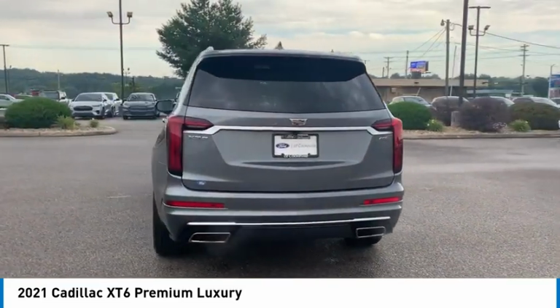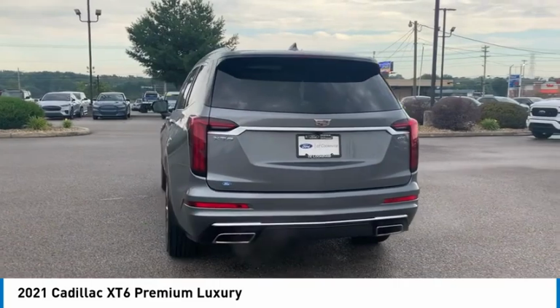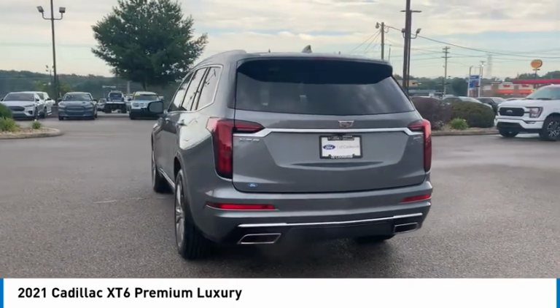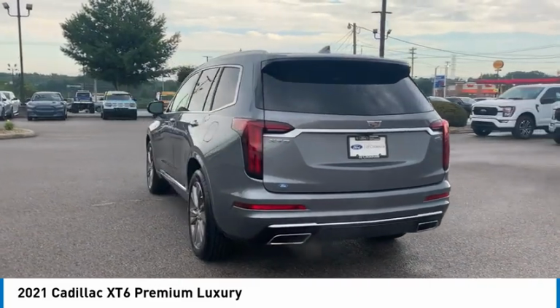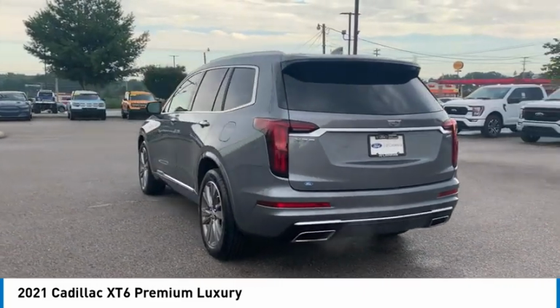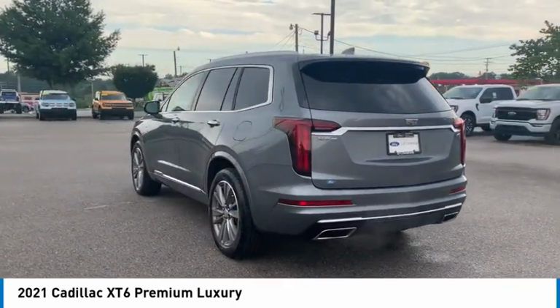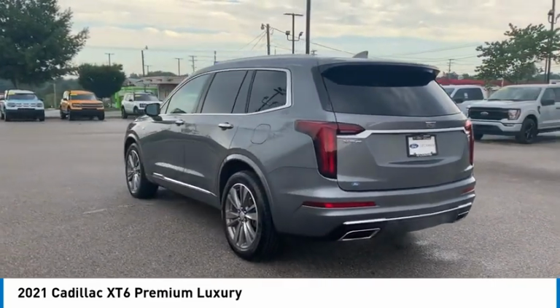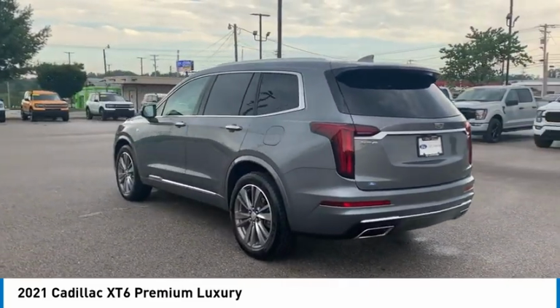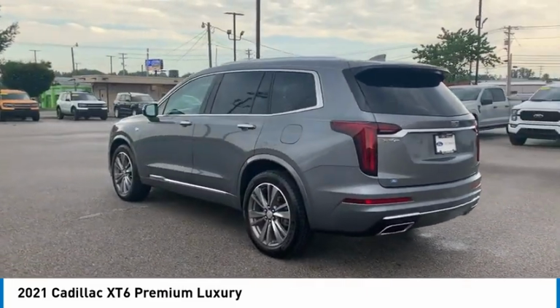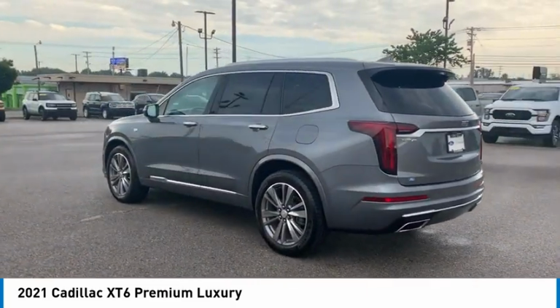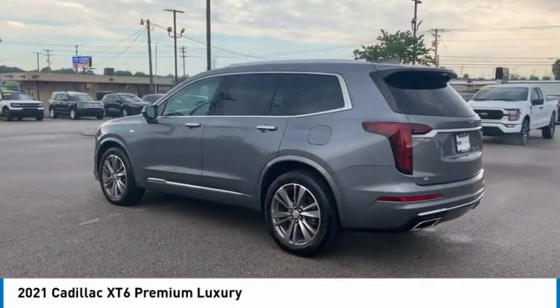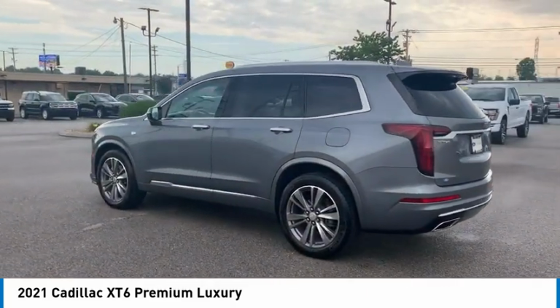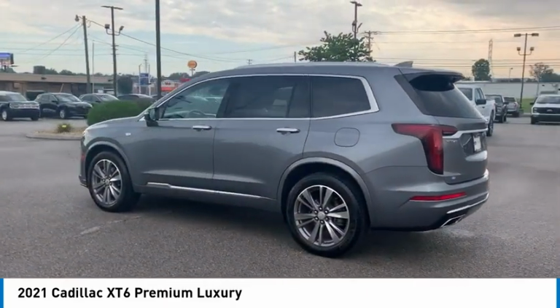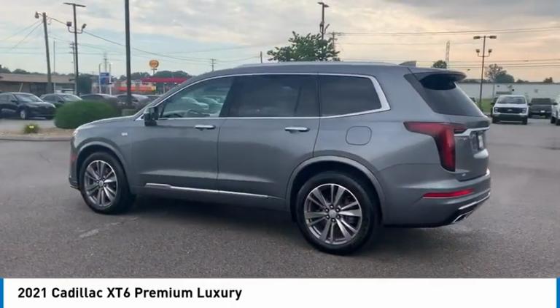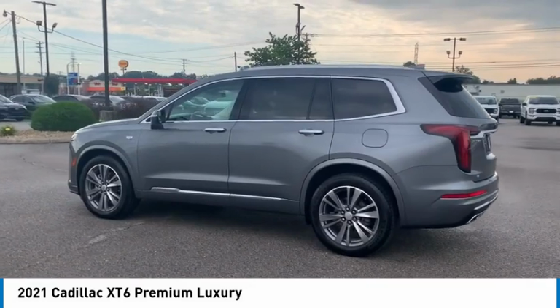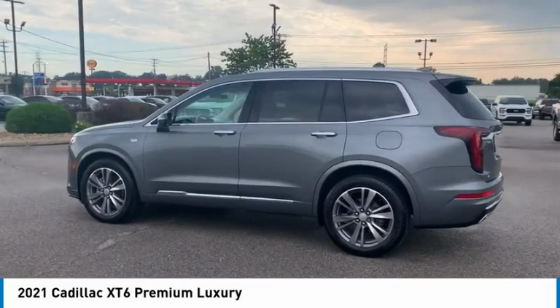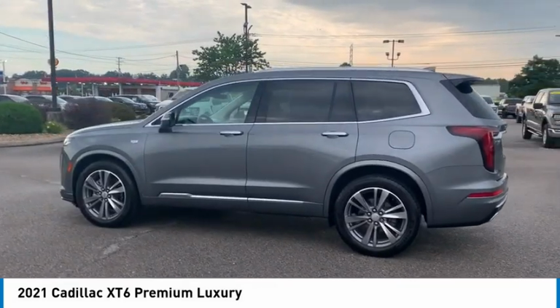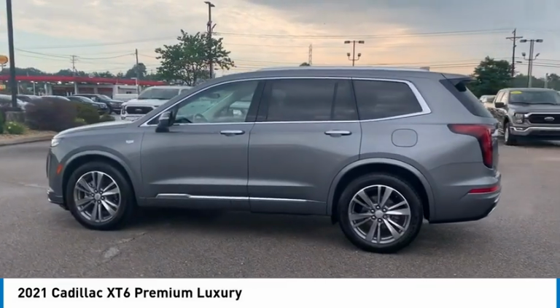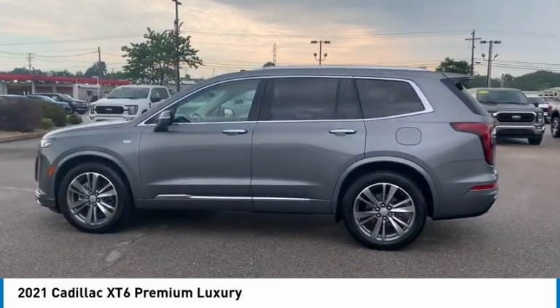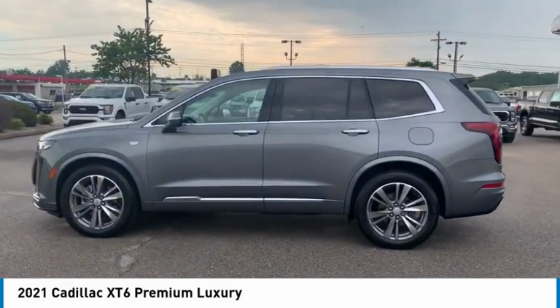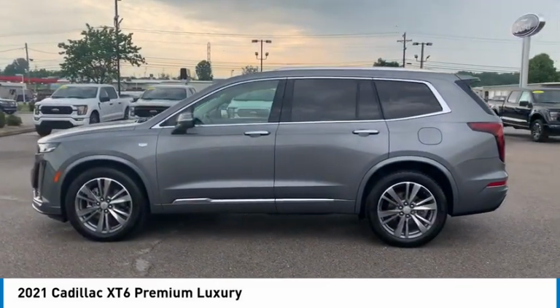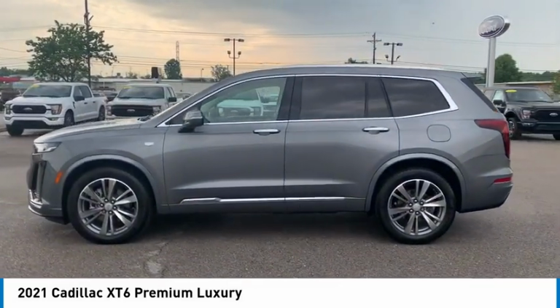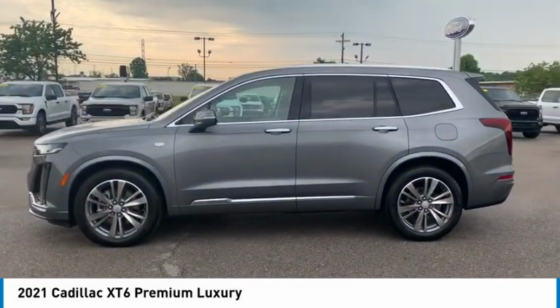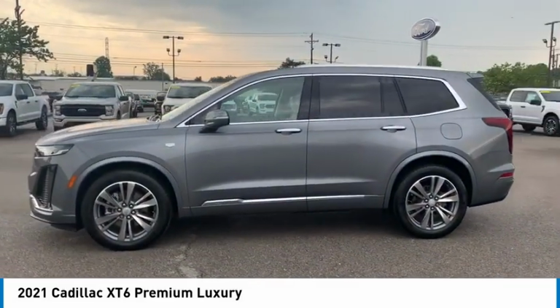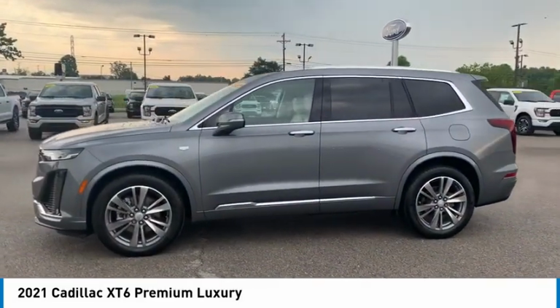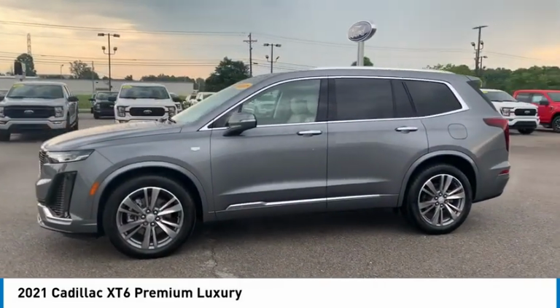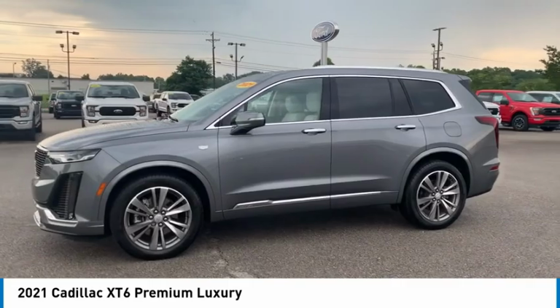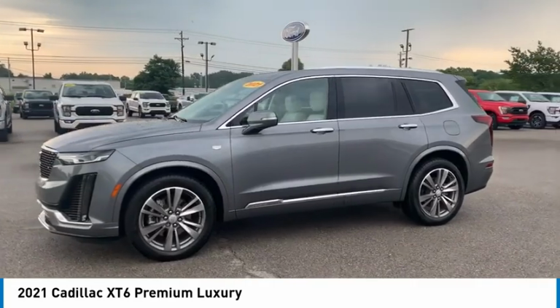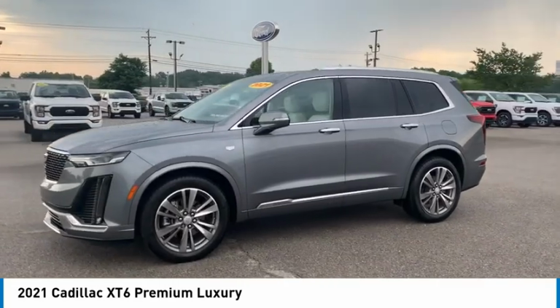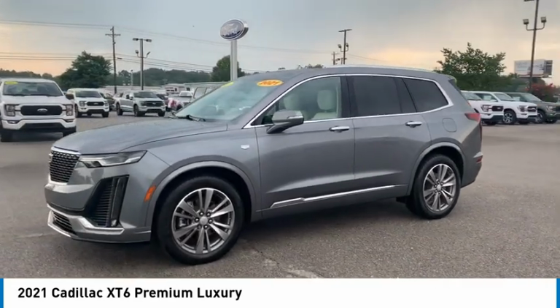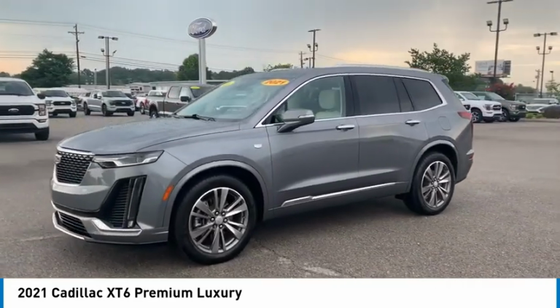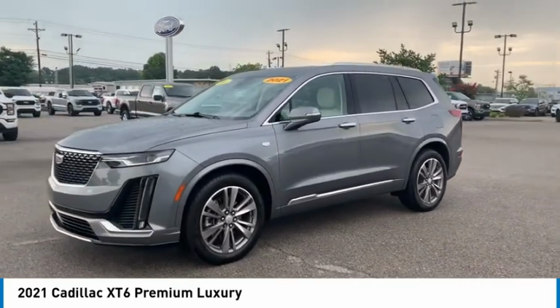Rear spoiler, heated side mirrors, traction control, daytime running lights, remote keyless entry, mirror memory, front wheel drive, remote trunk release, headlights auto off, security system.